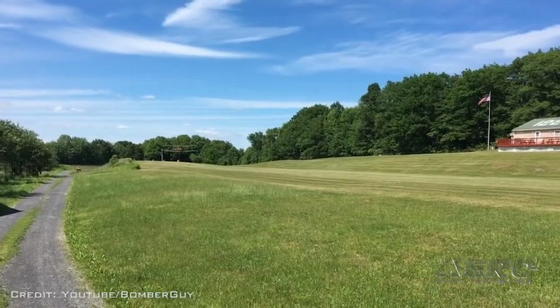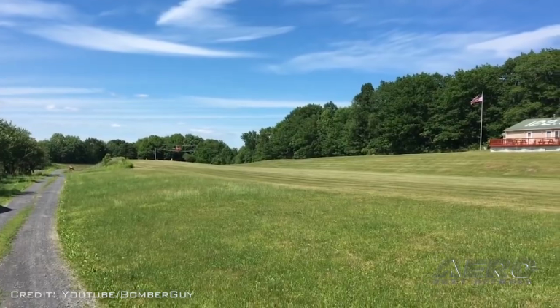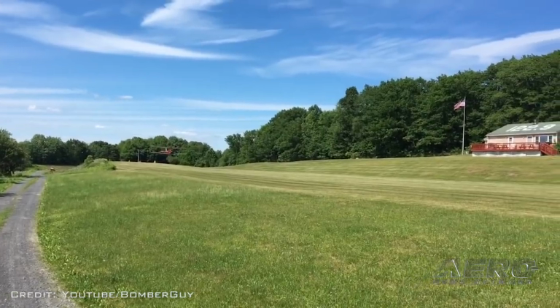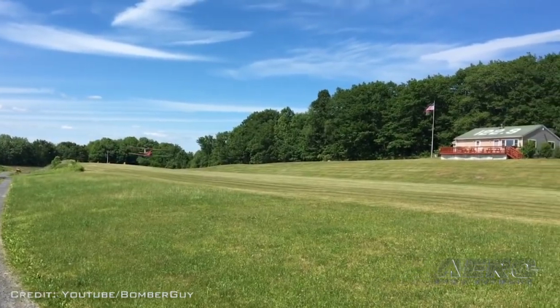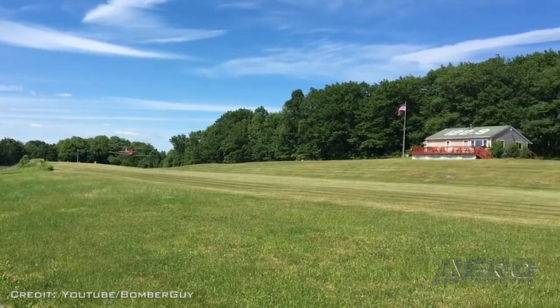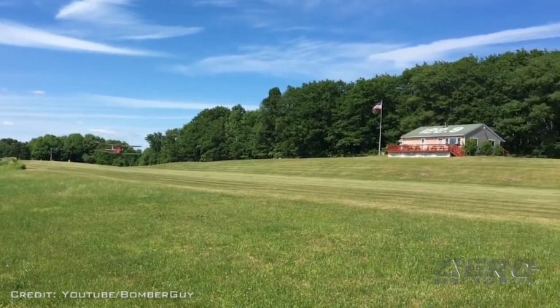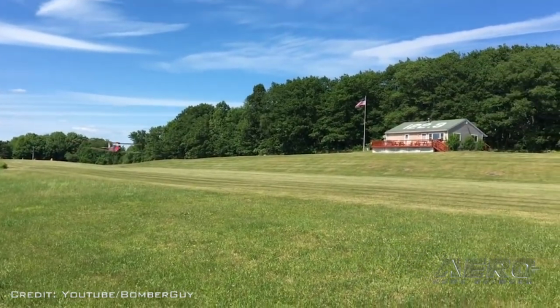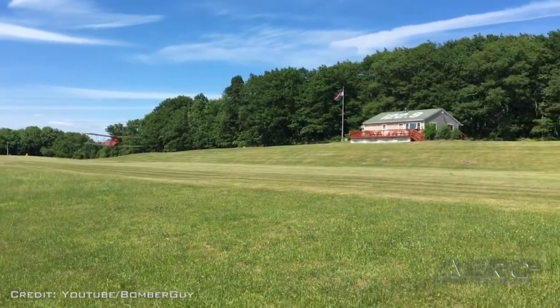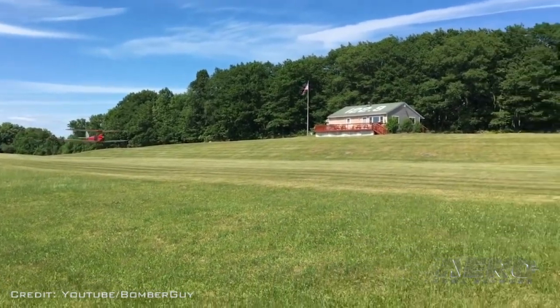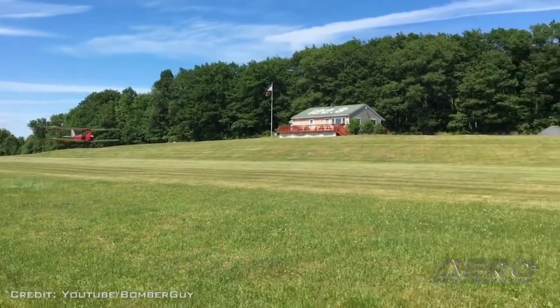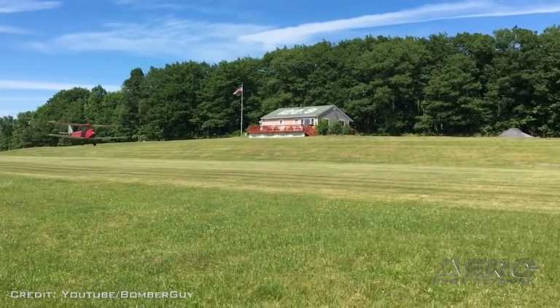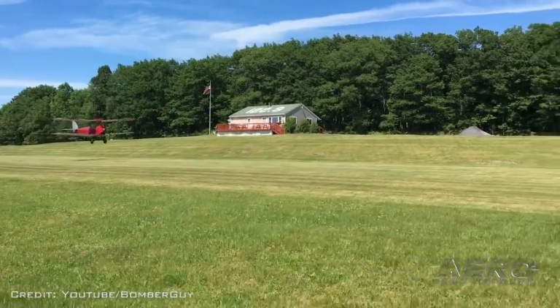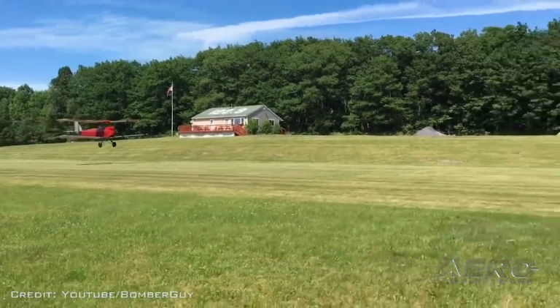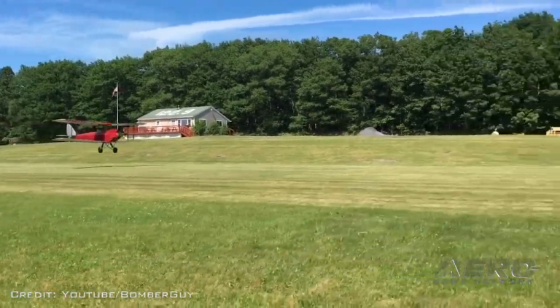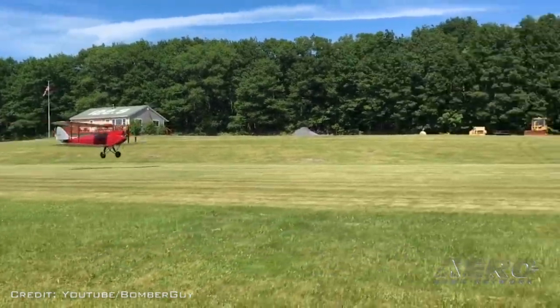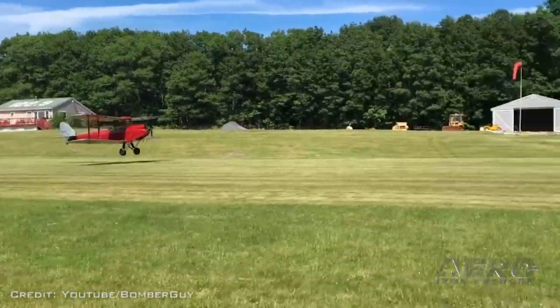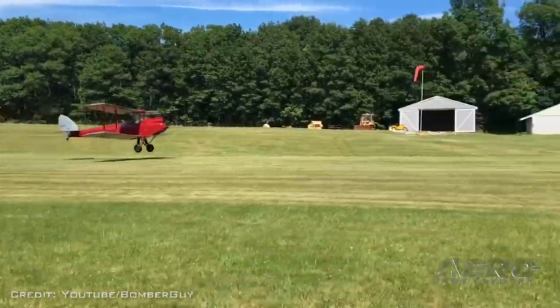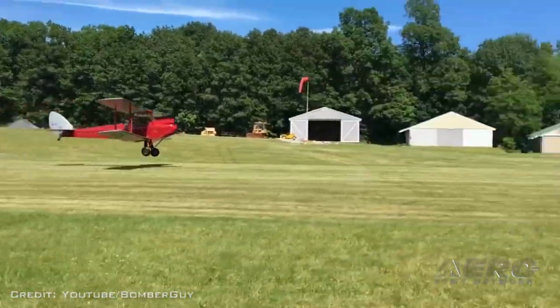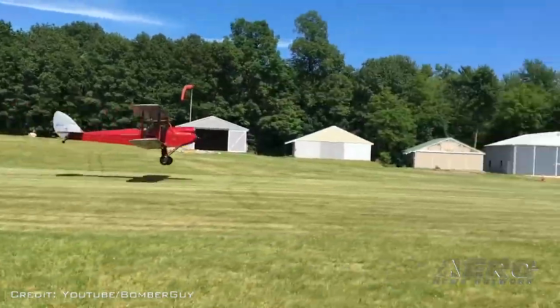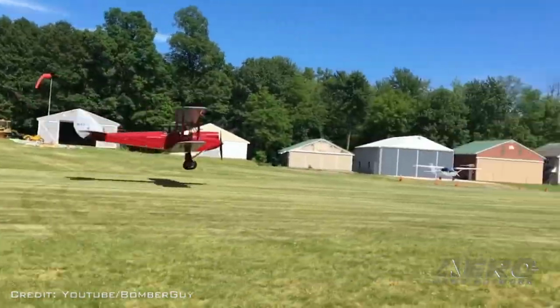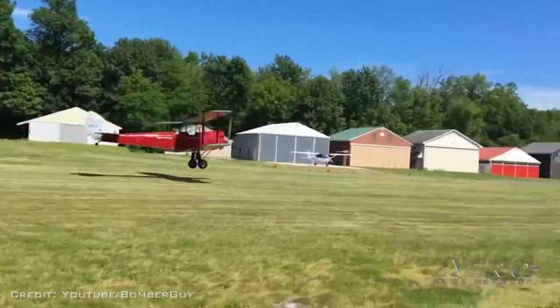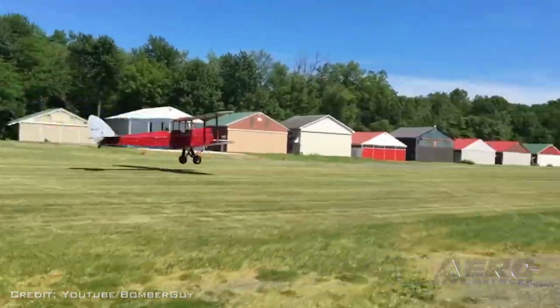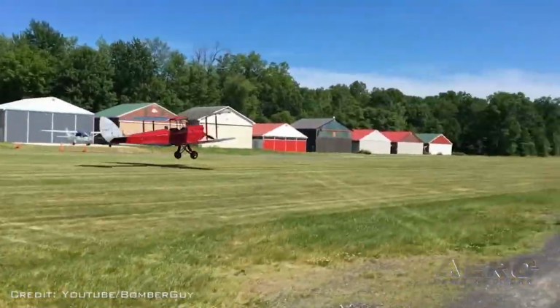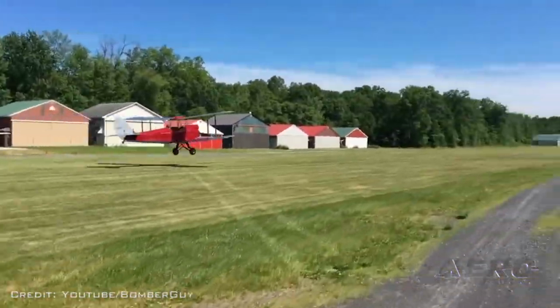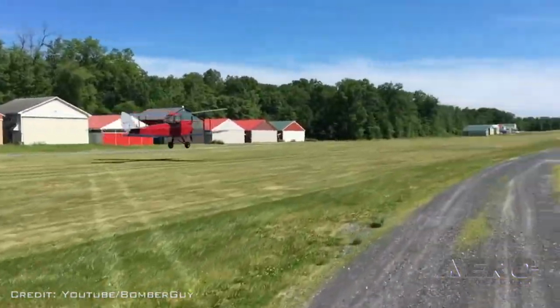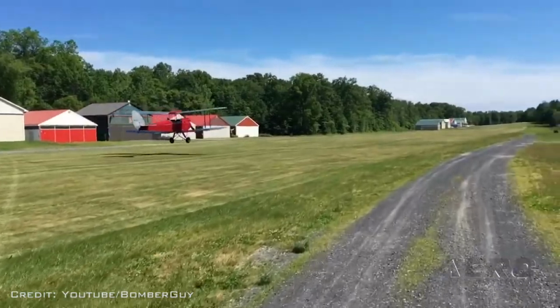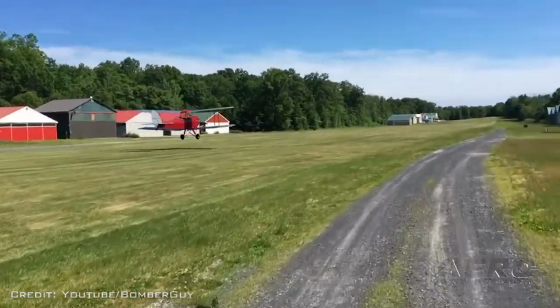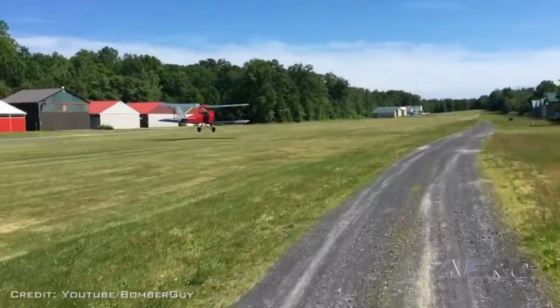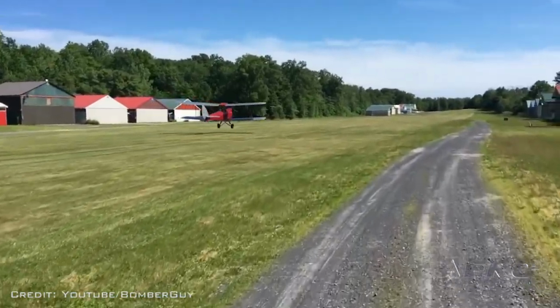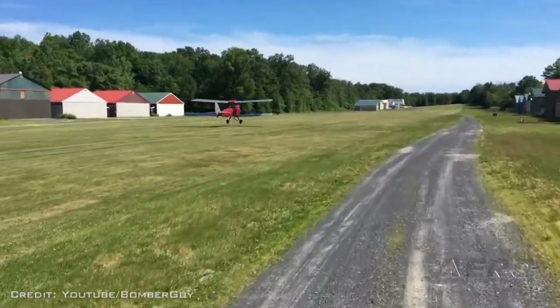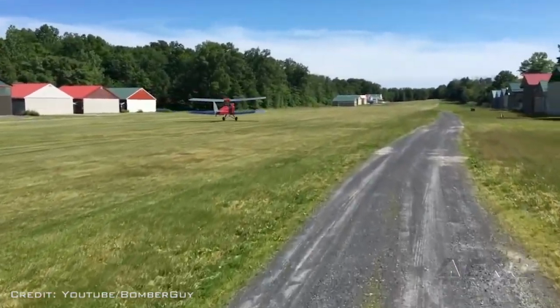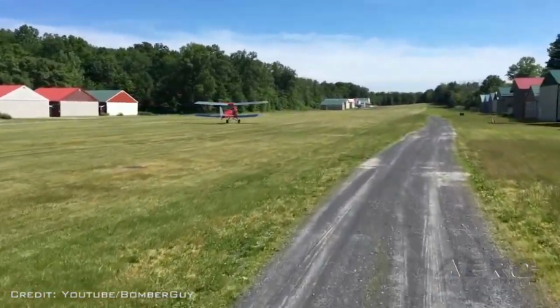How does it climb? Roll rate? Do you have any of those kinds of statistics? It doesn't roll that great because it only has two ailerons, but it's a real rudder airplane. You can stand this airplane on its tail, kick the rudder, and it'll go right over.